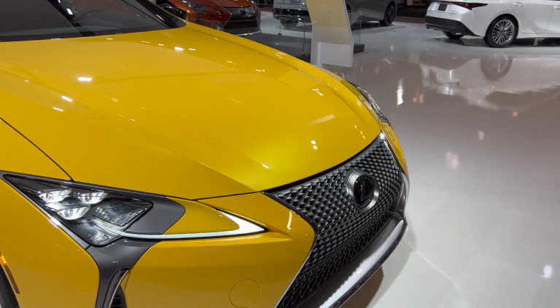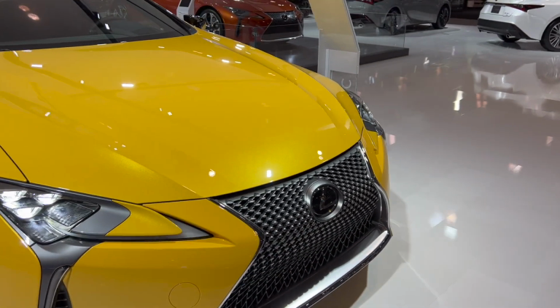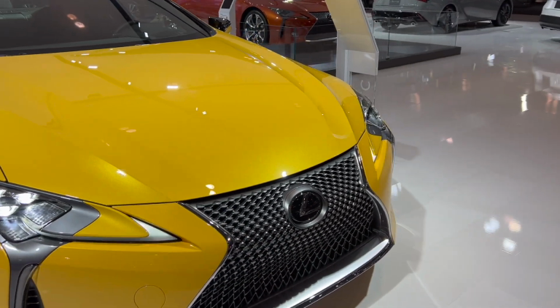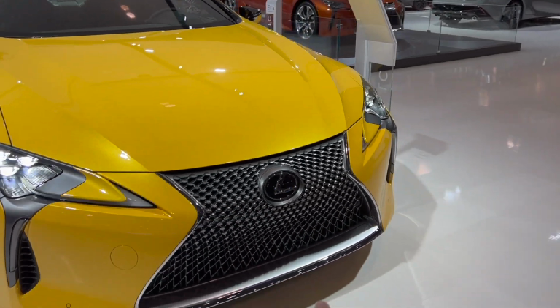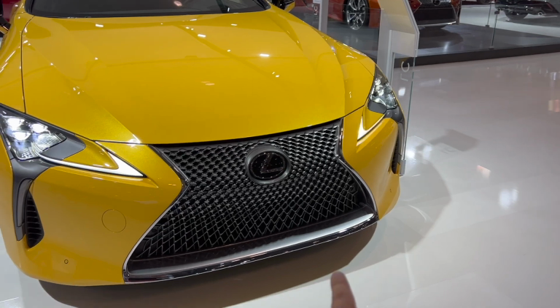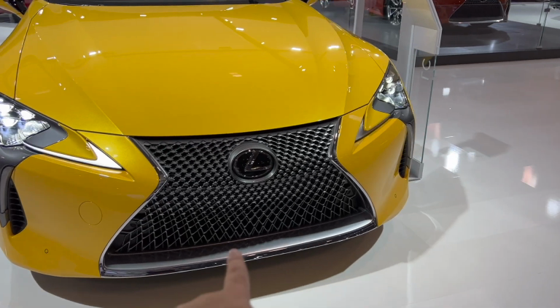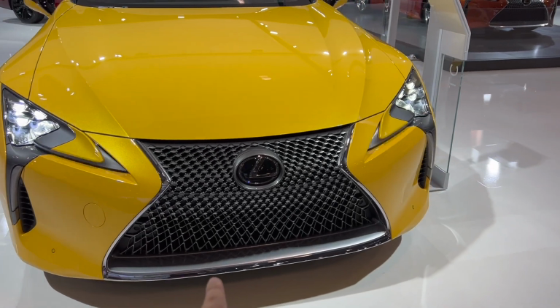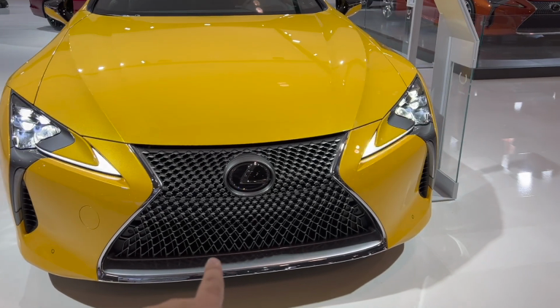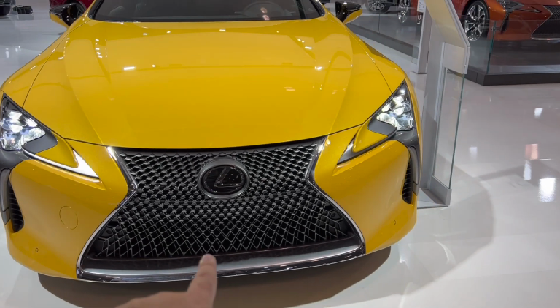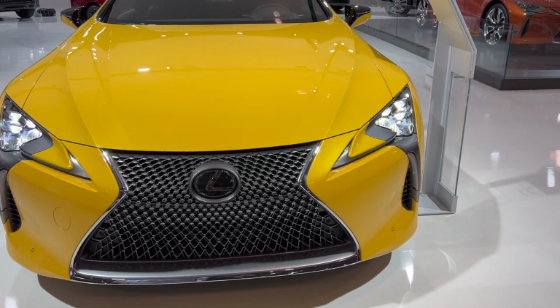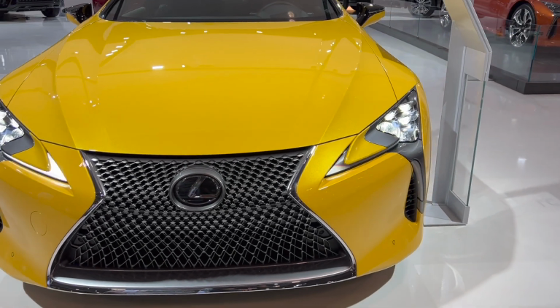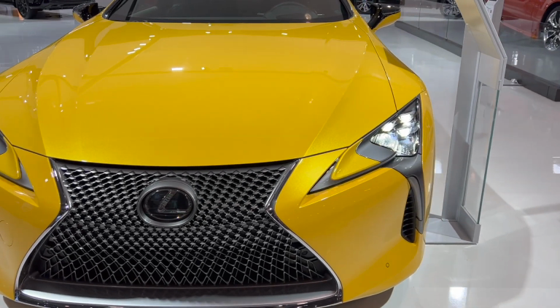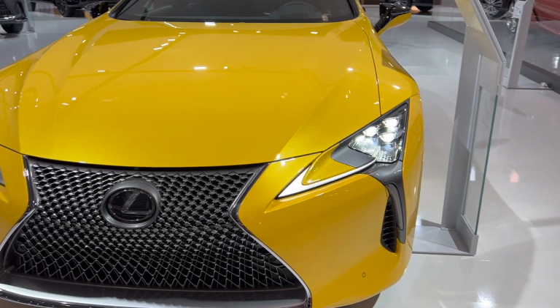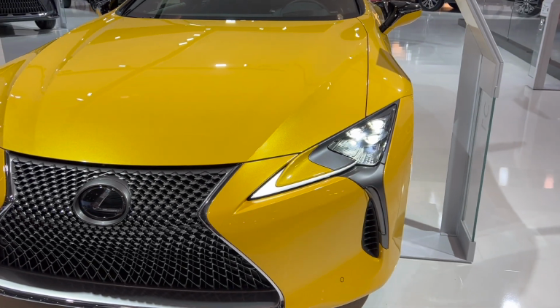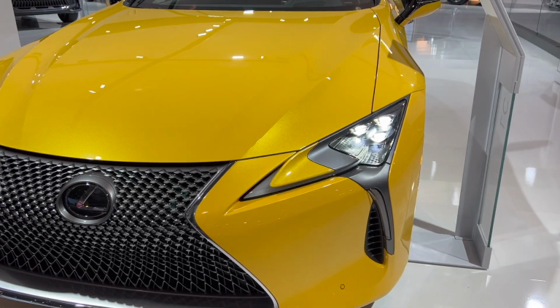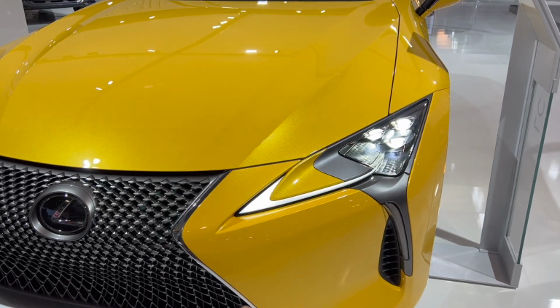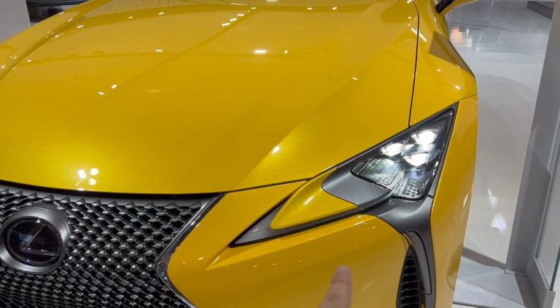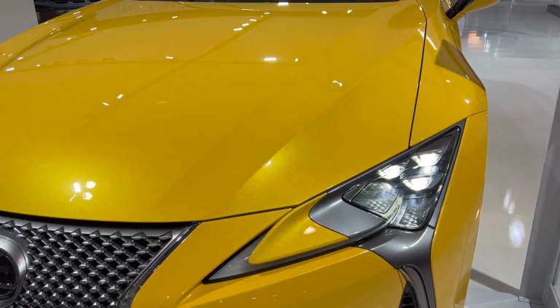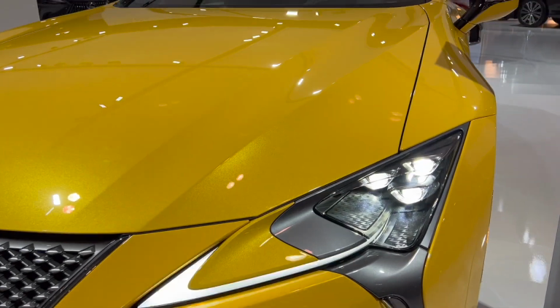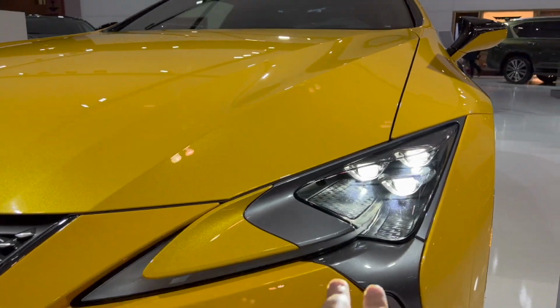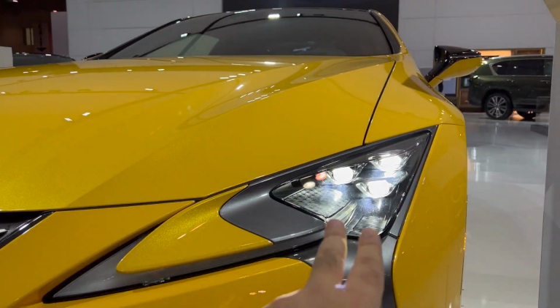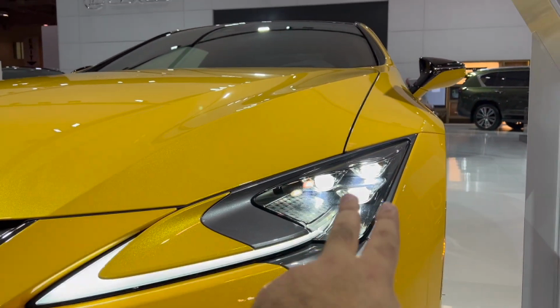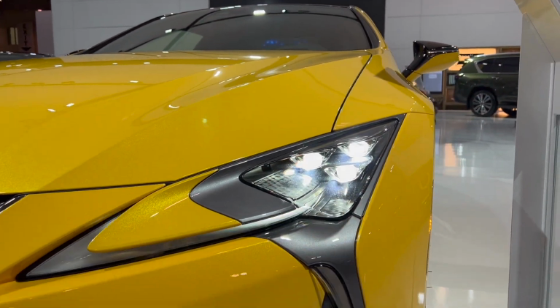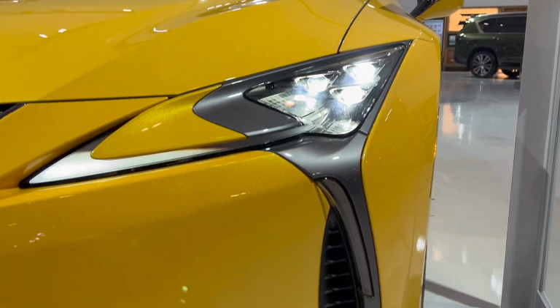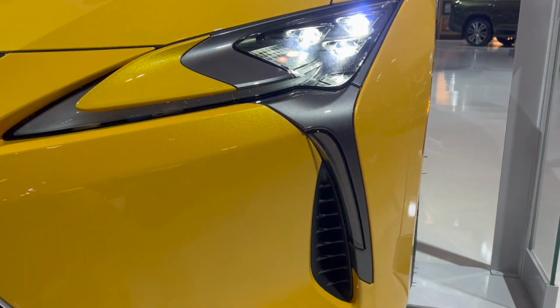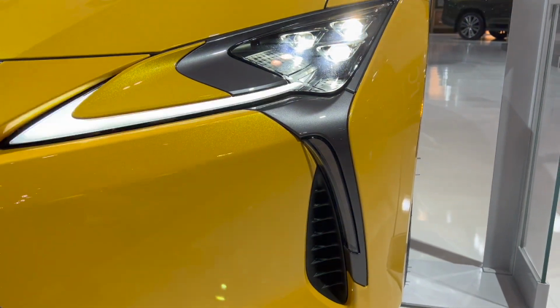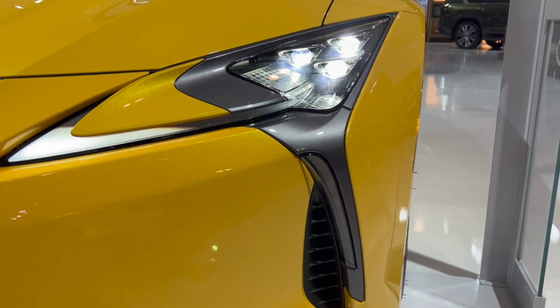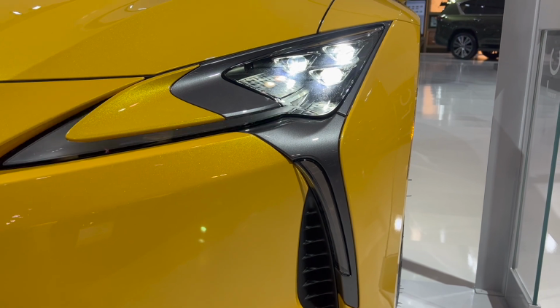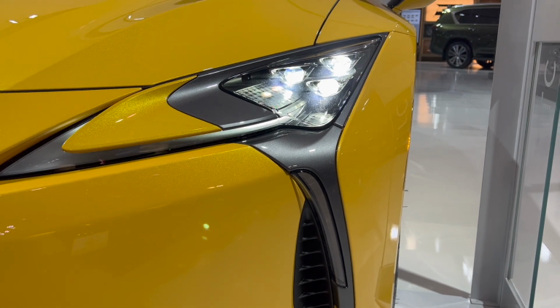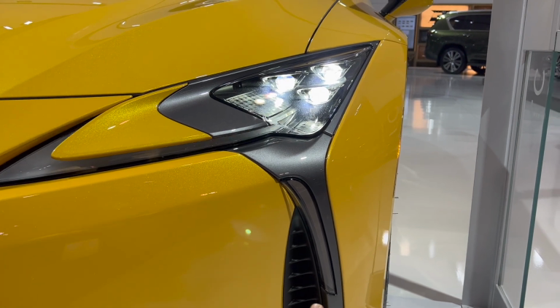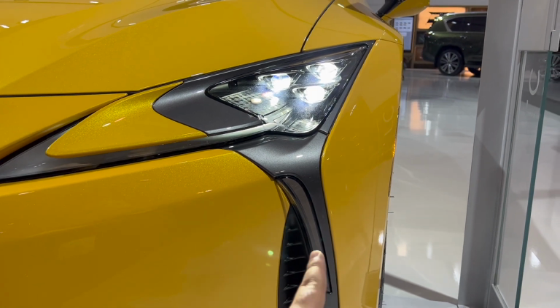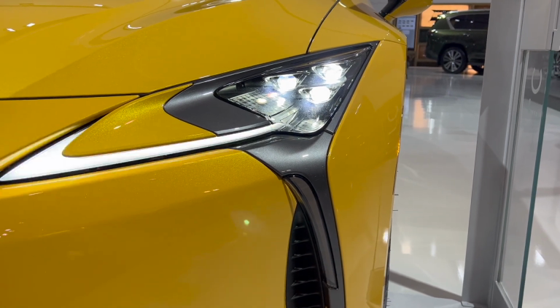Your iconic Lexus grille. Our daytime running LED, and we have three other projectors up at the top. Turn signal right down there.